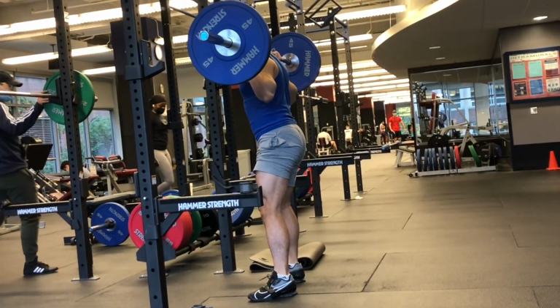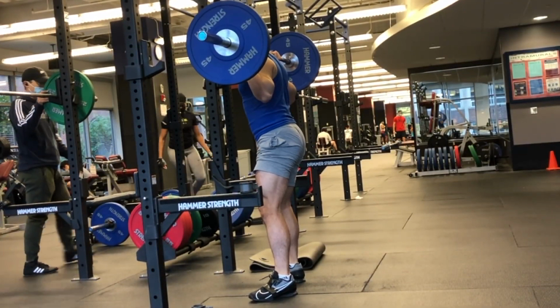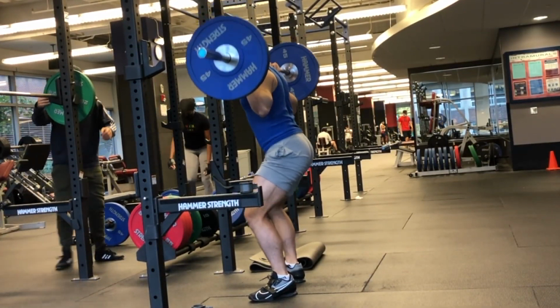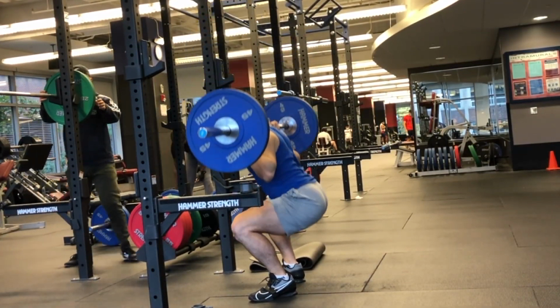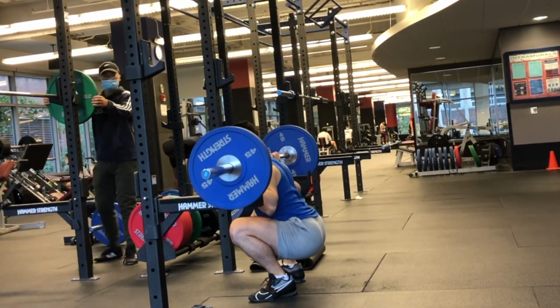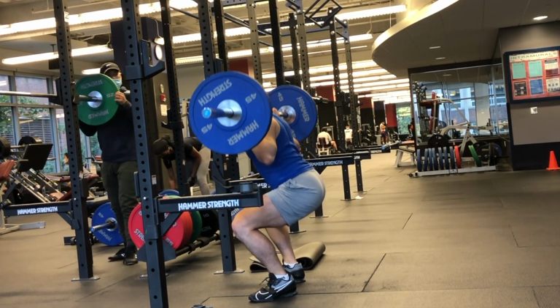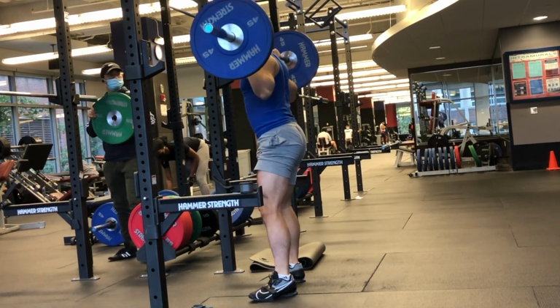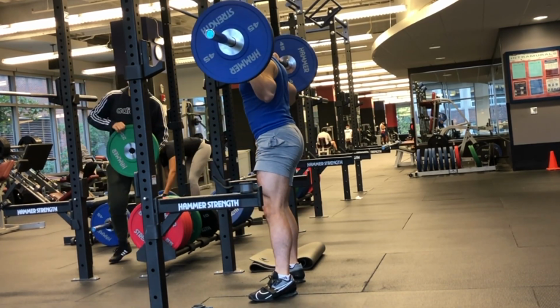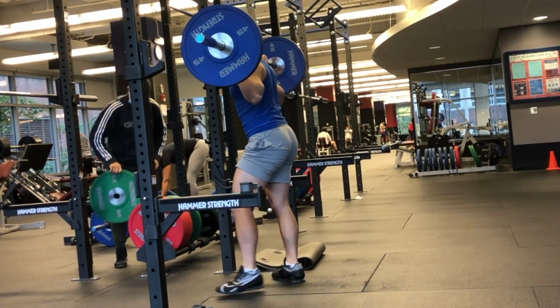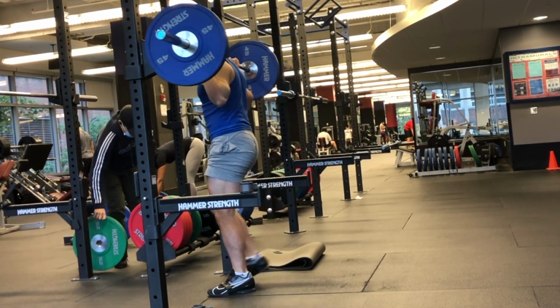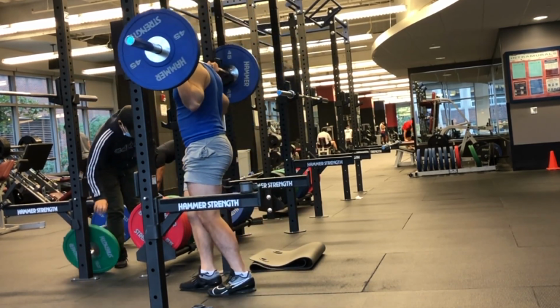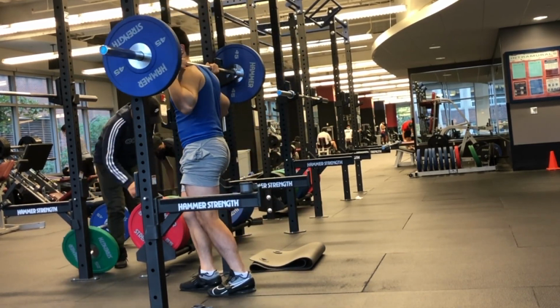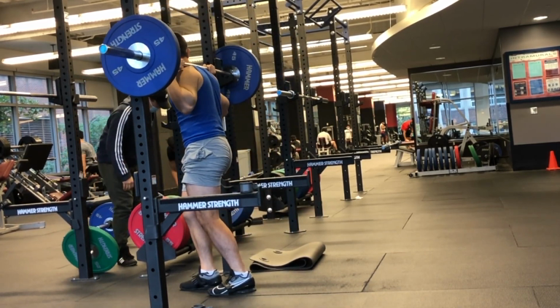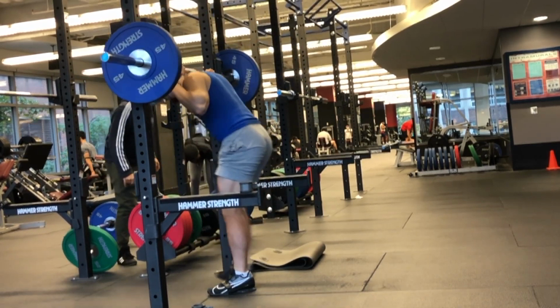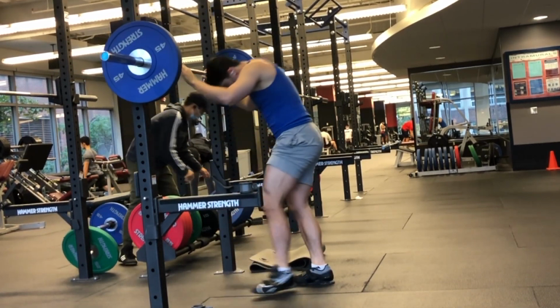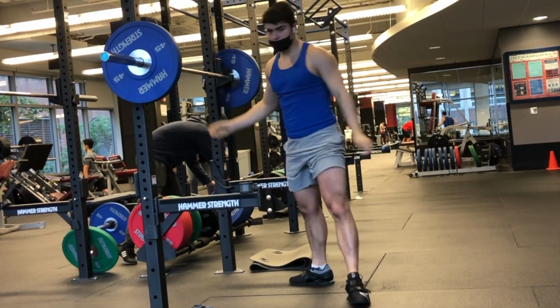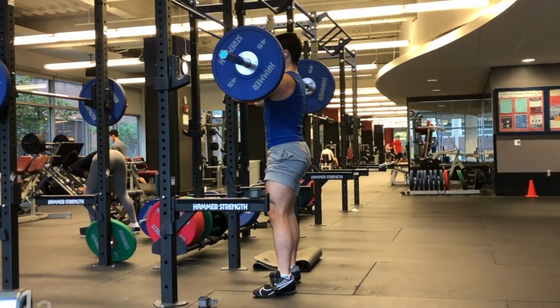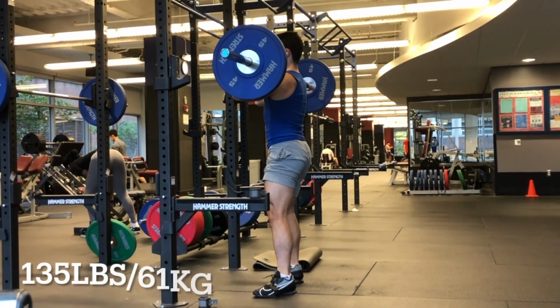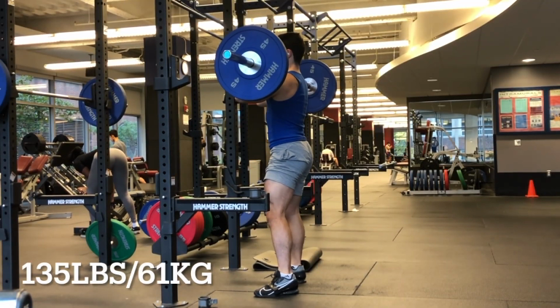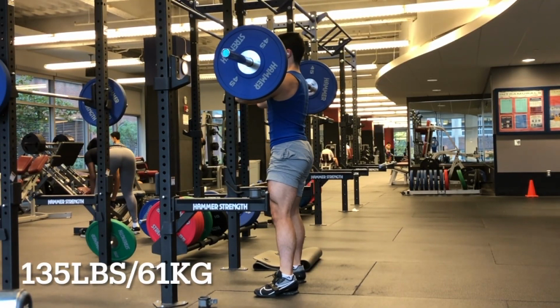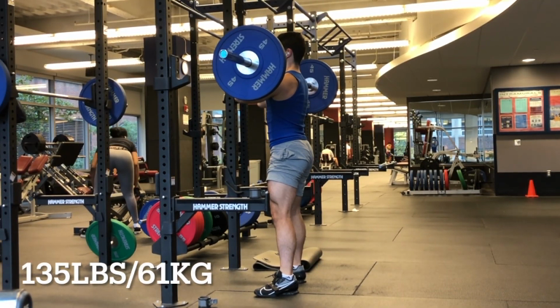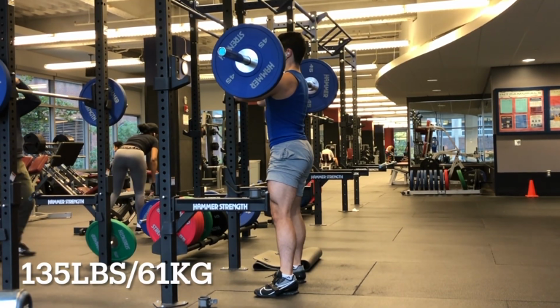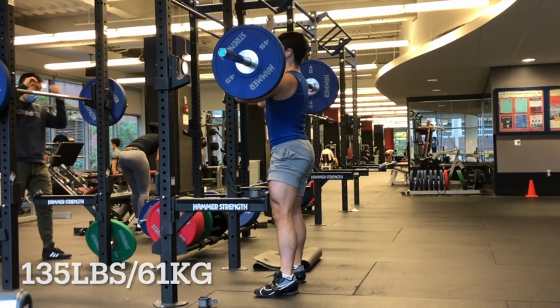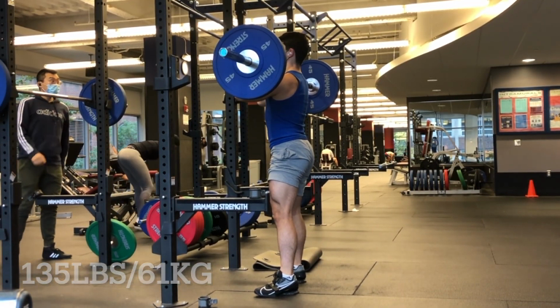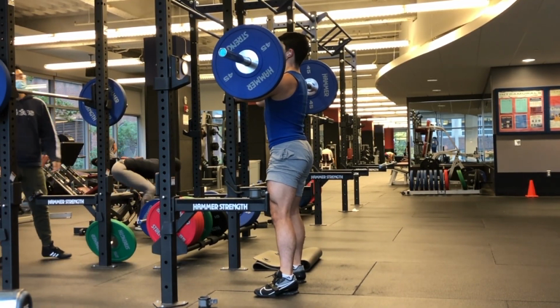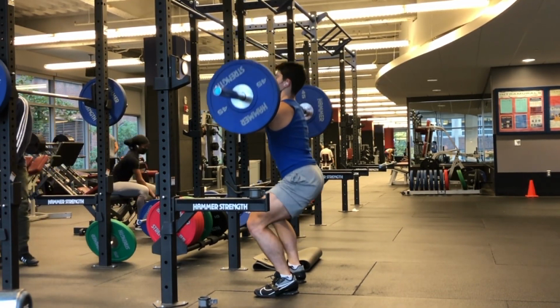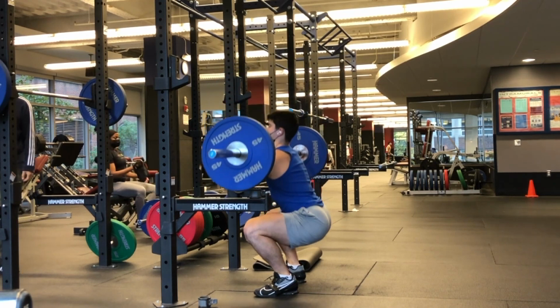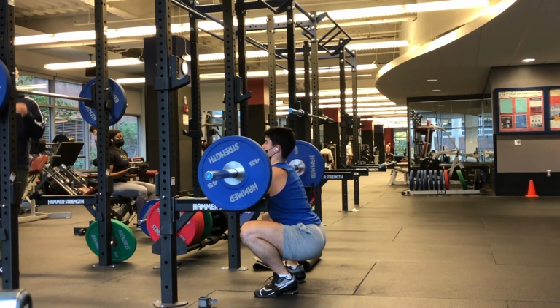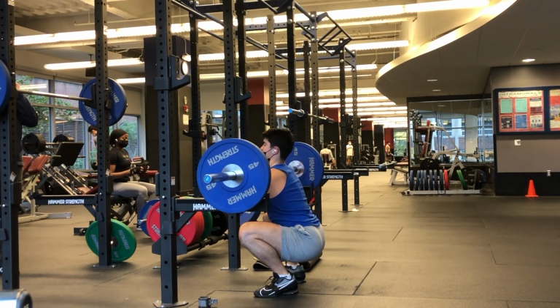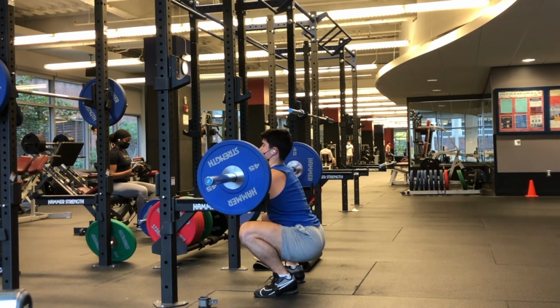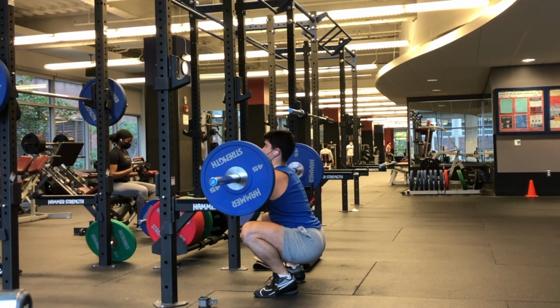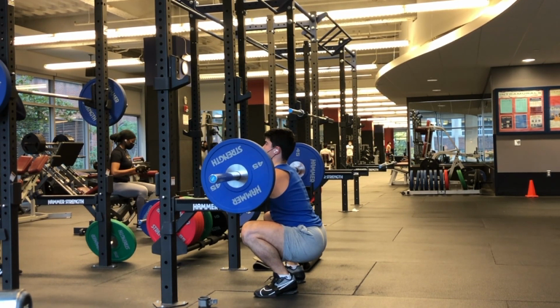I did just a warm-up back squat right here, then I did three sets of front squats. They looked and felt very good. Out of the hole, I just pushed out of my heels, did the frog pumps in the beginning as usual. Everything just felt pretty good.